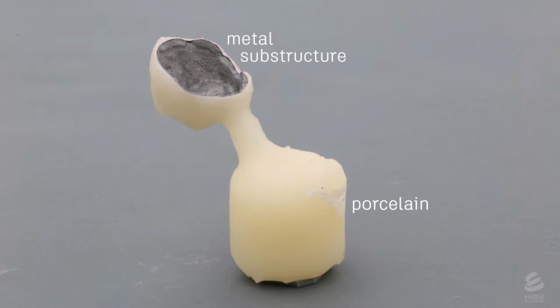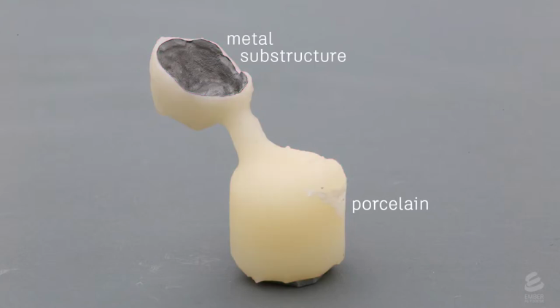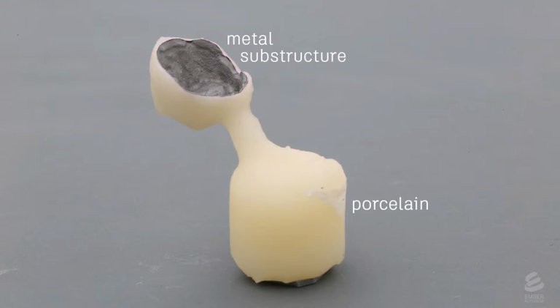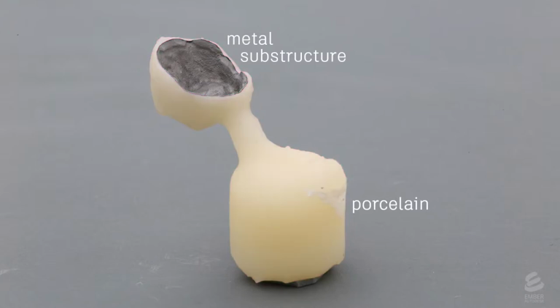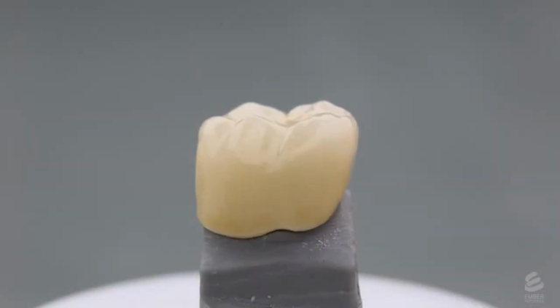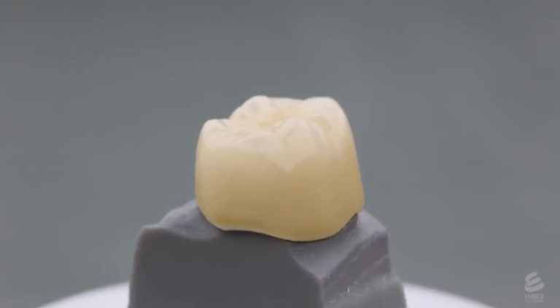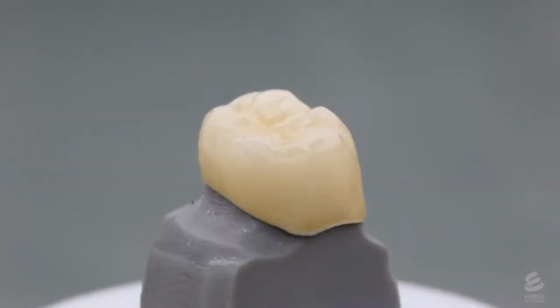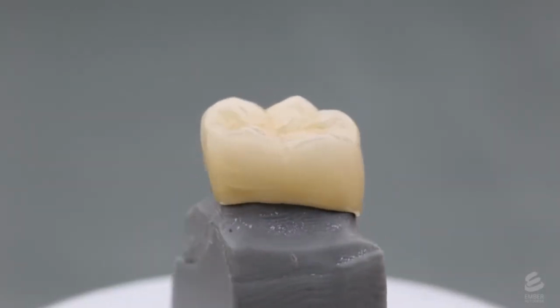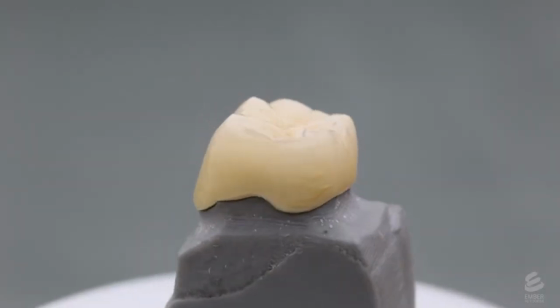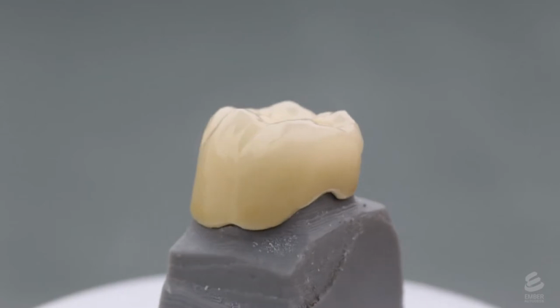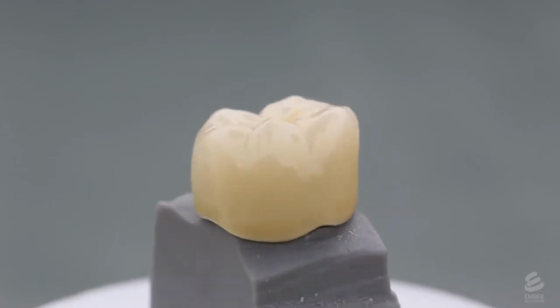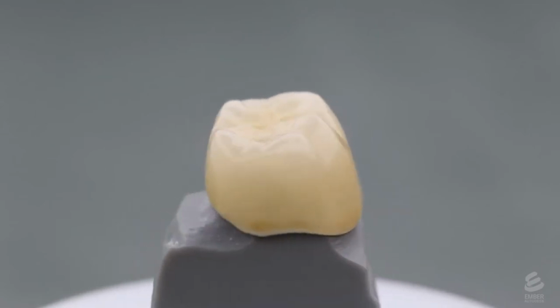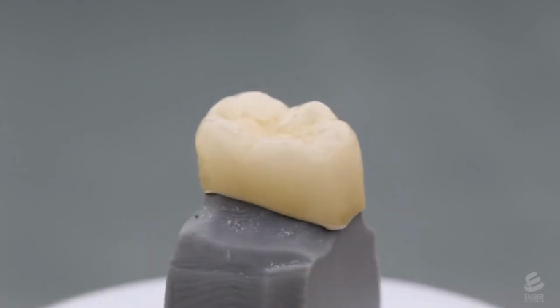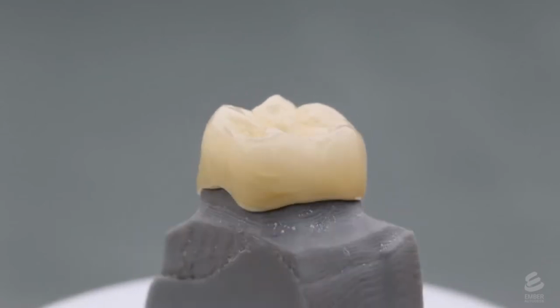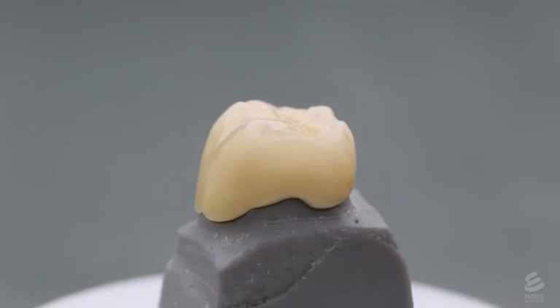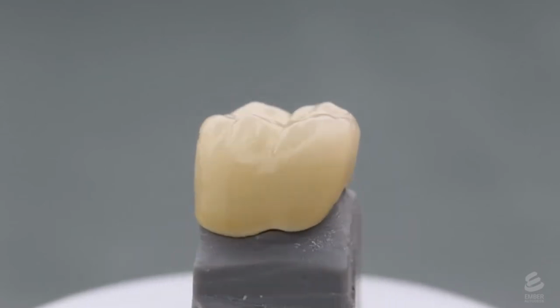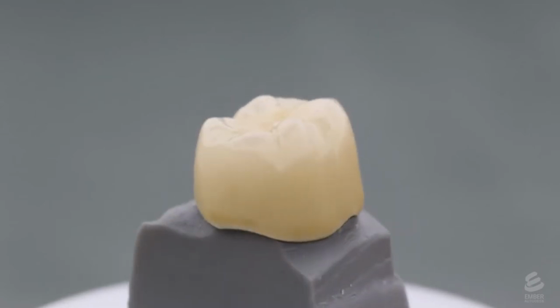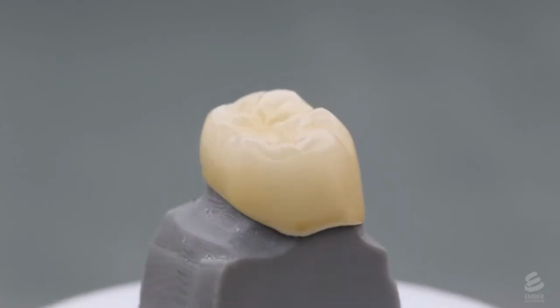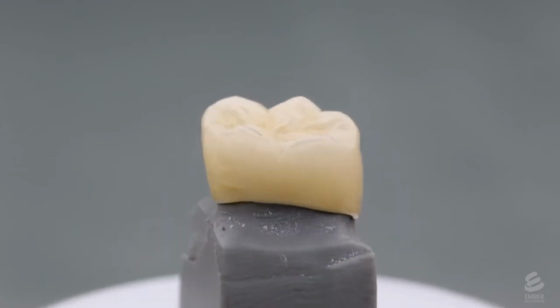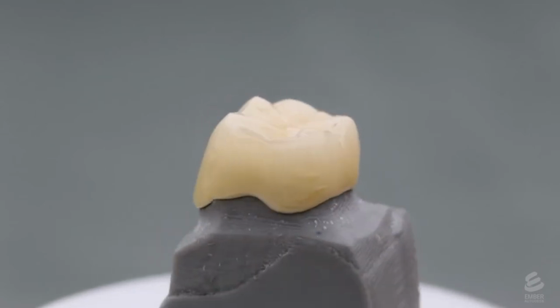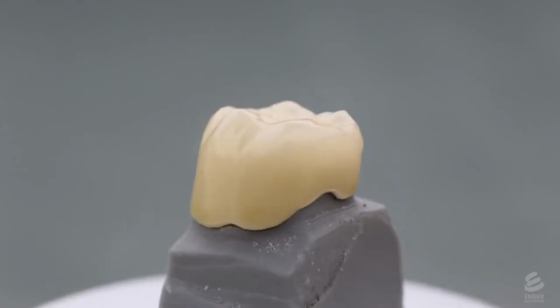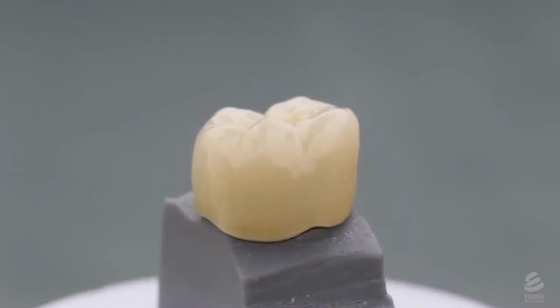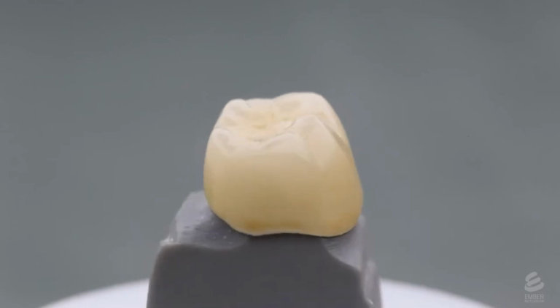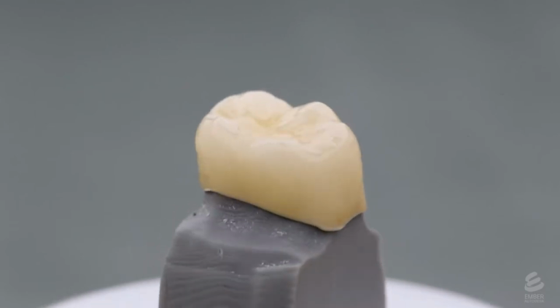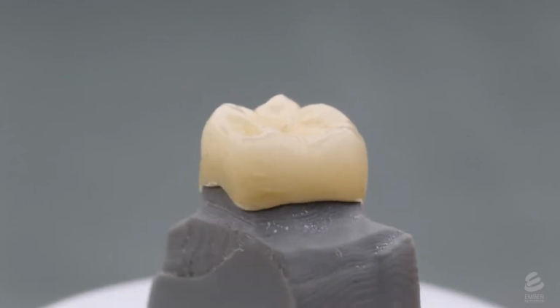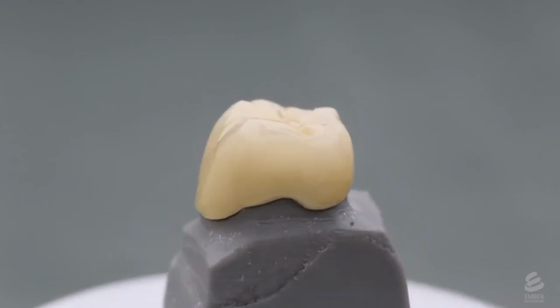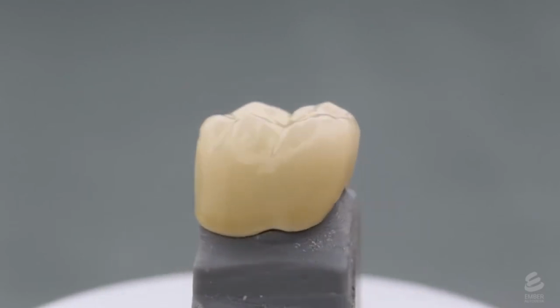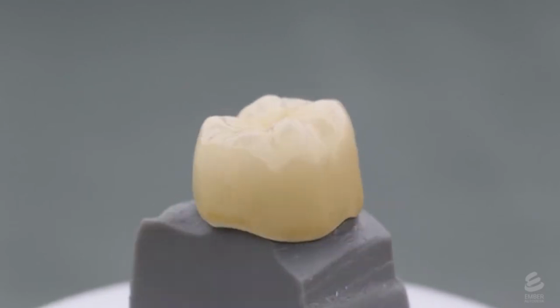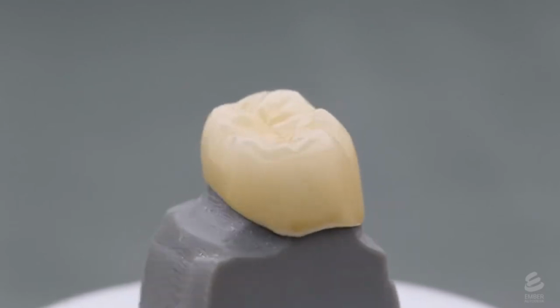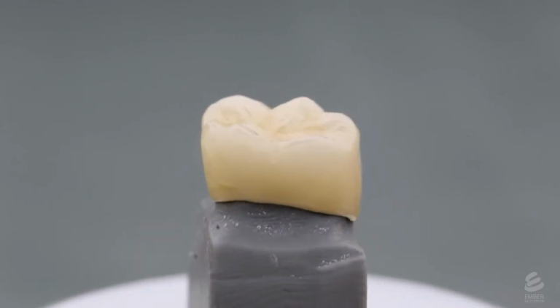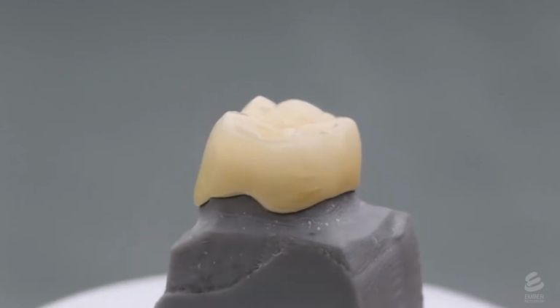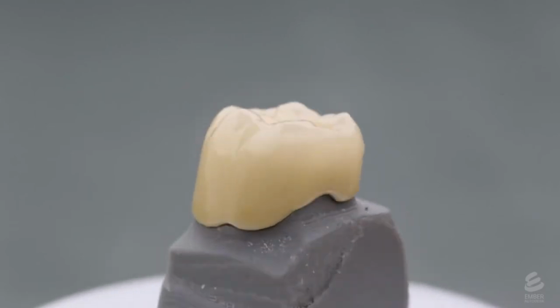They remove the sprue and the crown goes through some finishing steps, including detailed painting and glazing, which gives the crown a natural, tooth-like appearance. It is now ready to be shipped back to the dentist, who will place it in the patient.